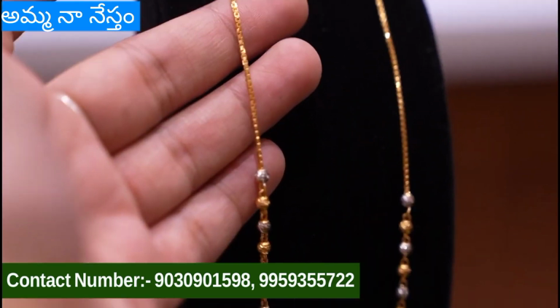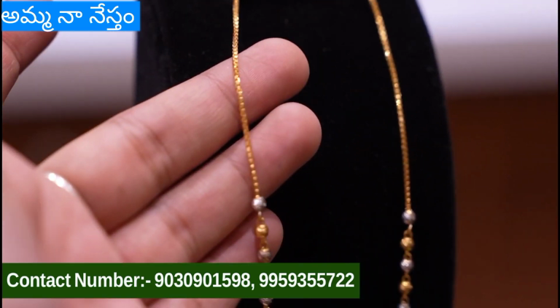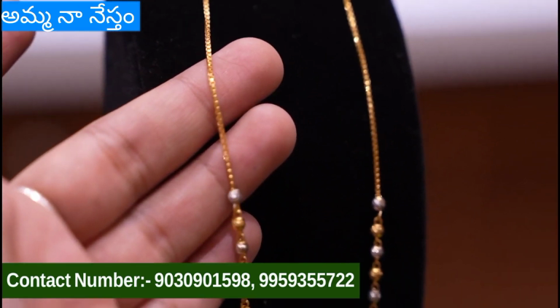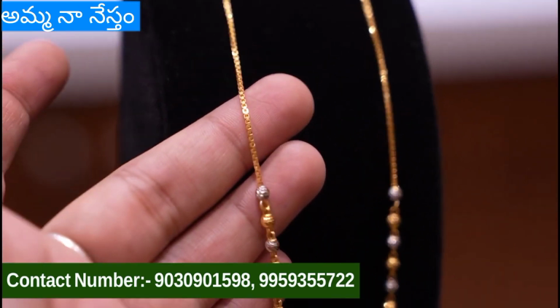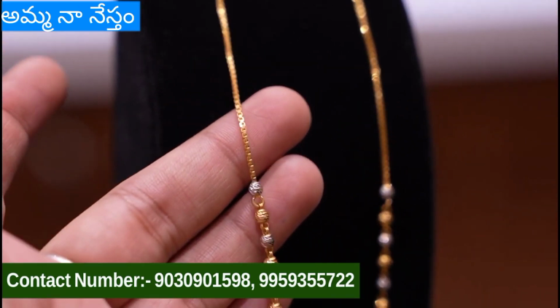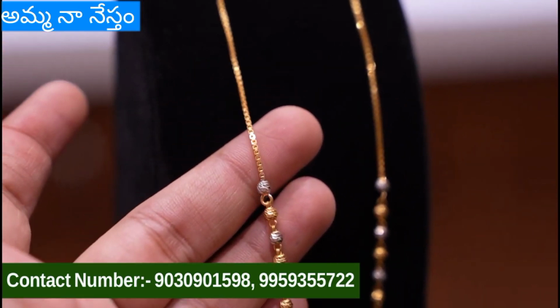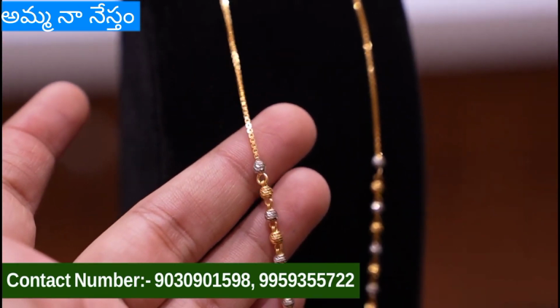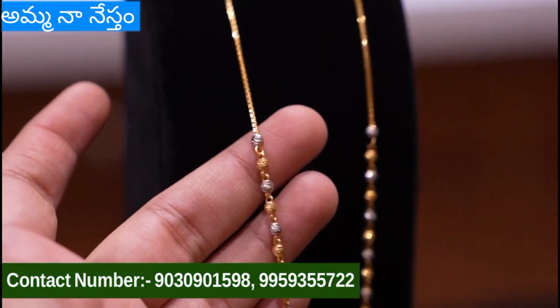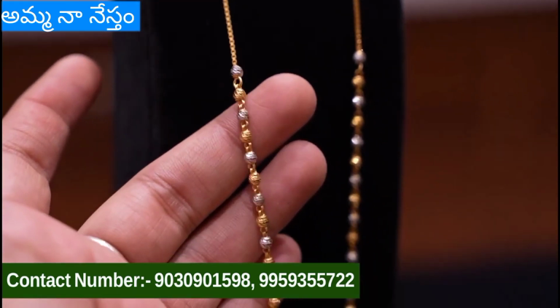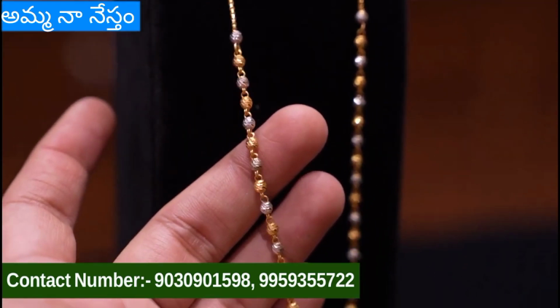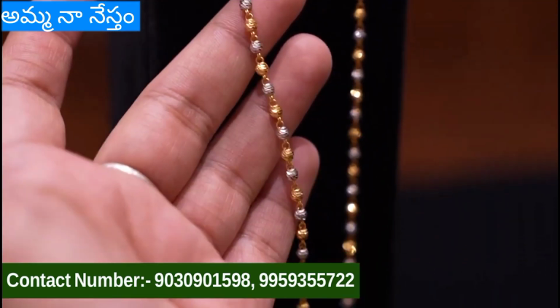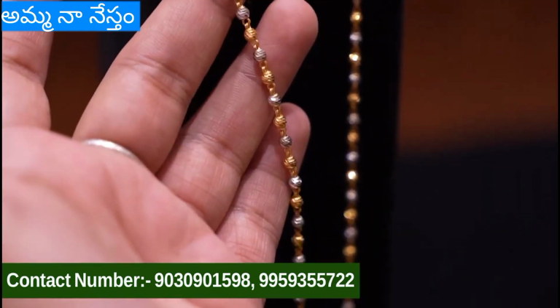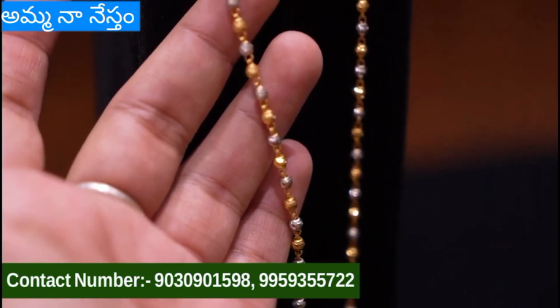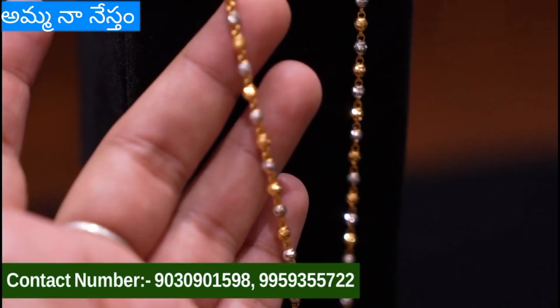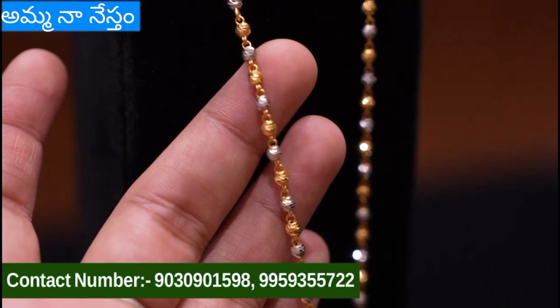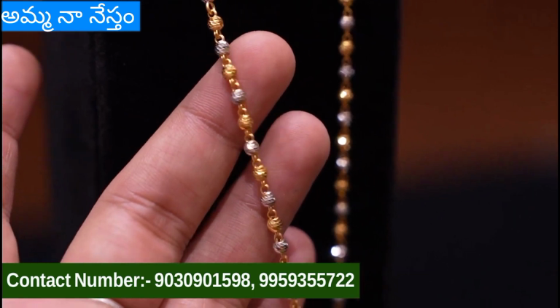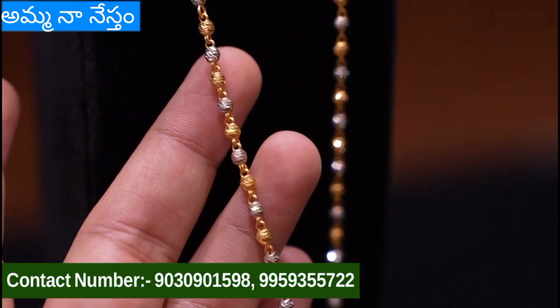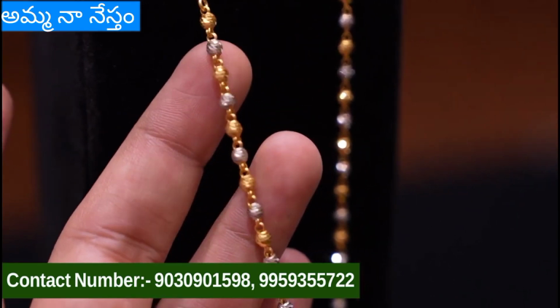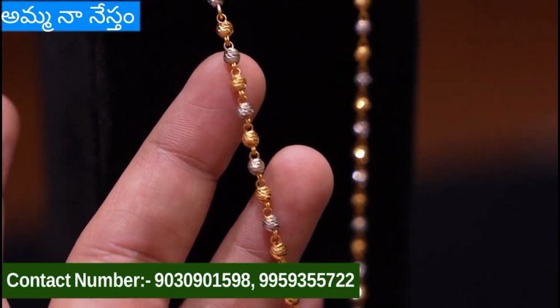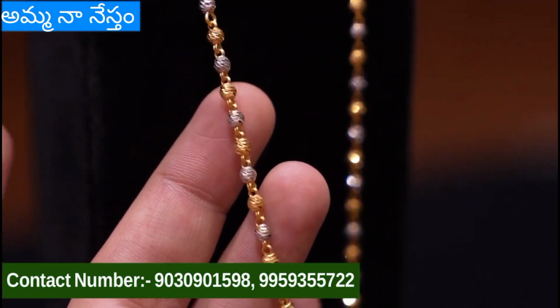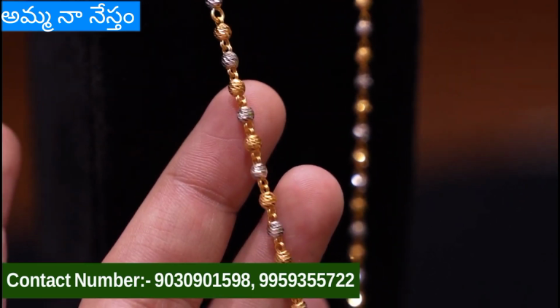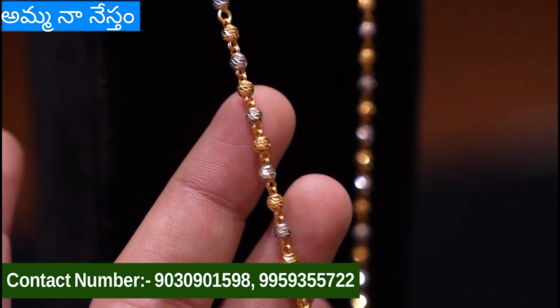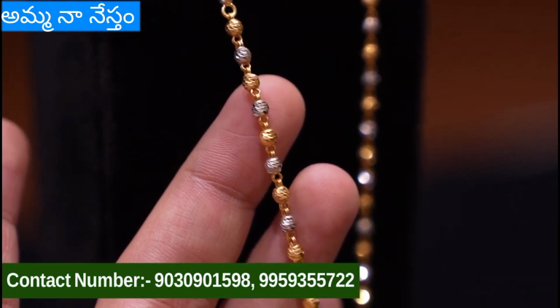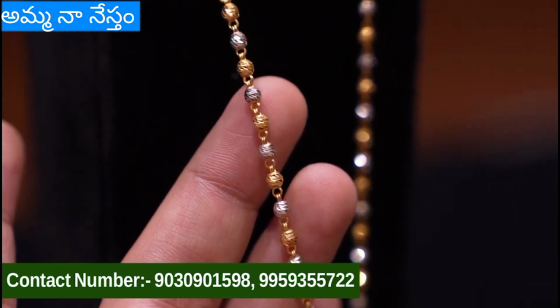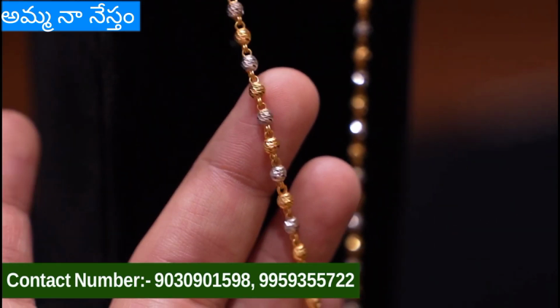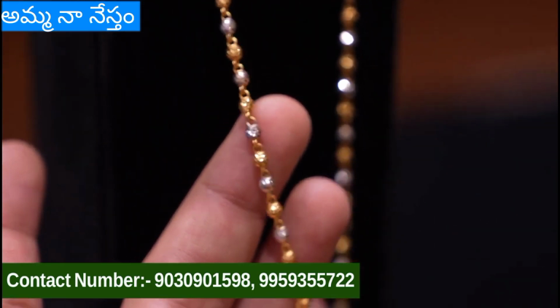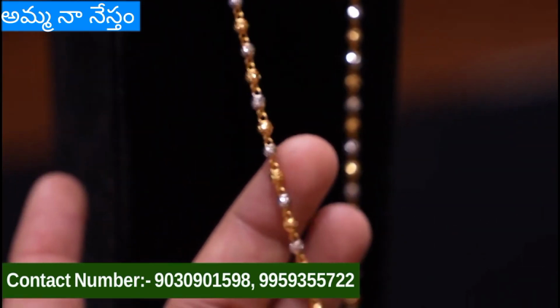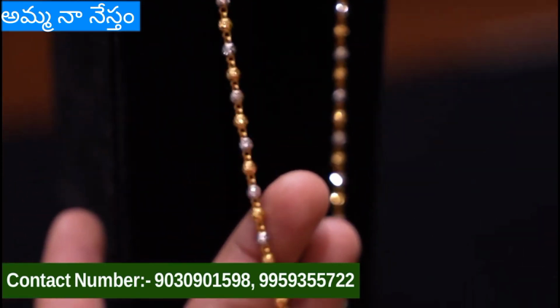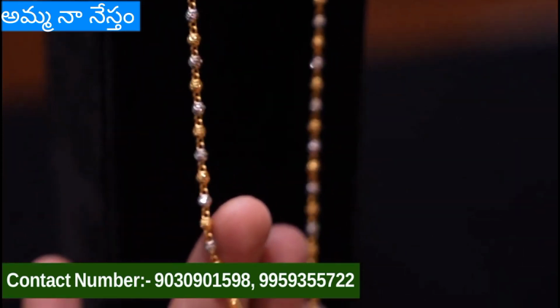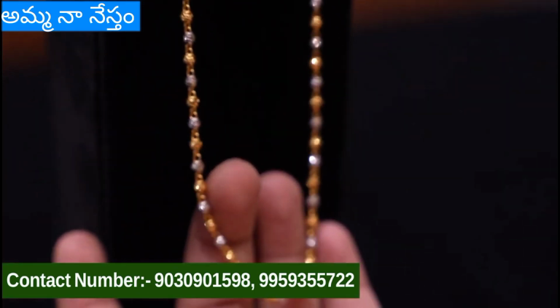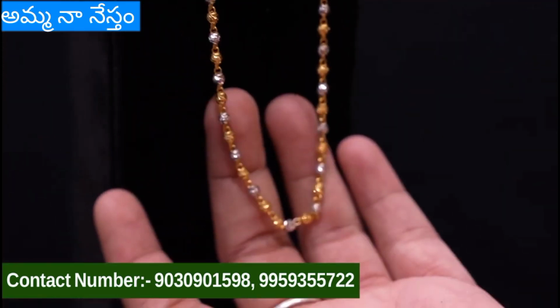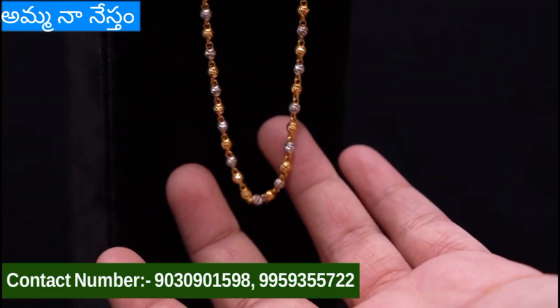Next is a single layer chain. This is only a single layer. This weight is 9 grams.